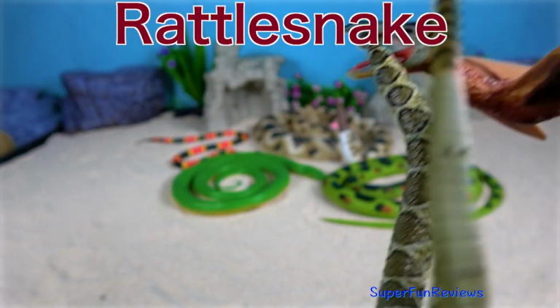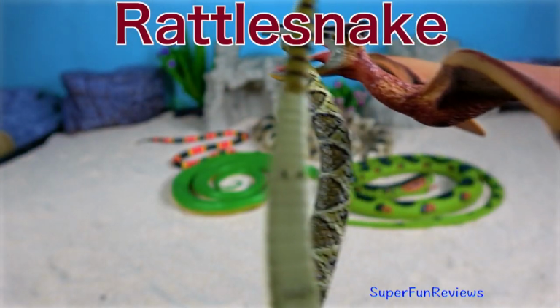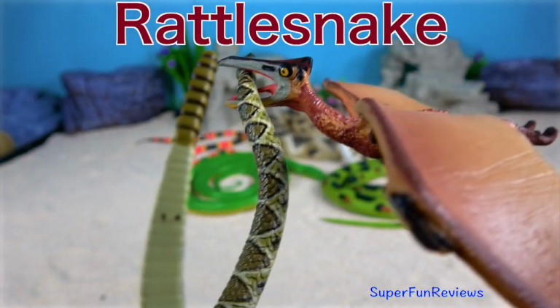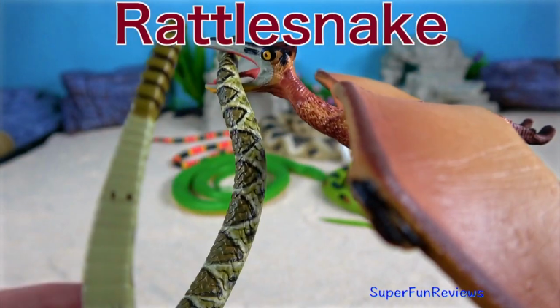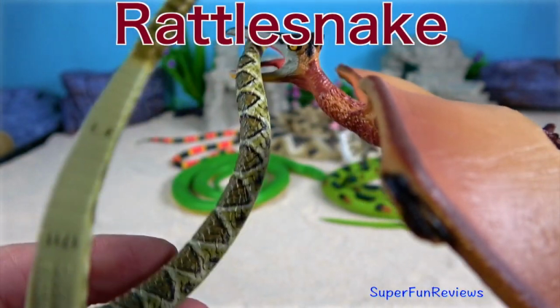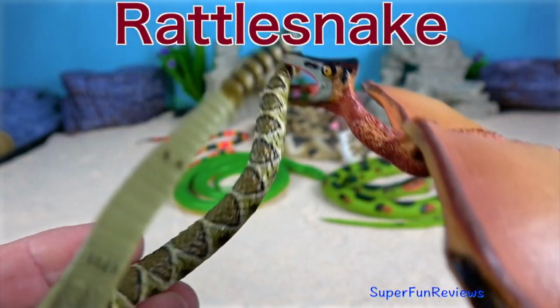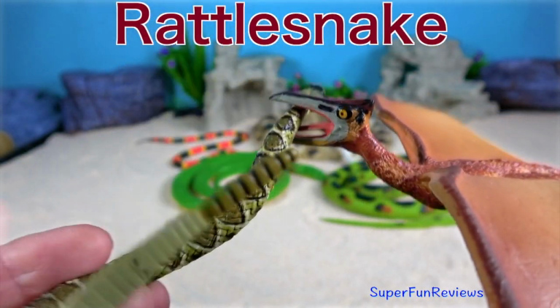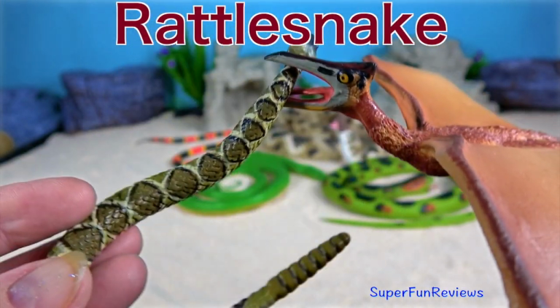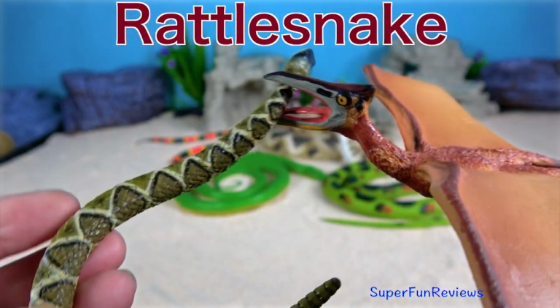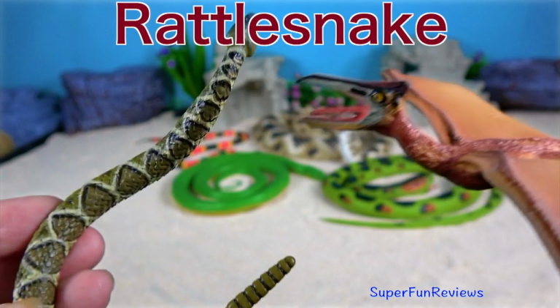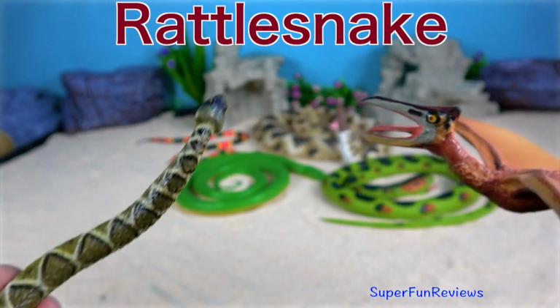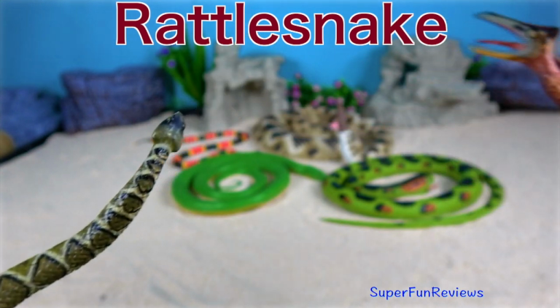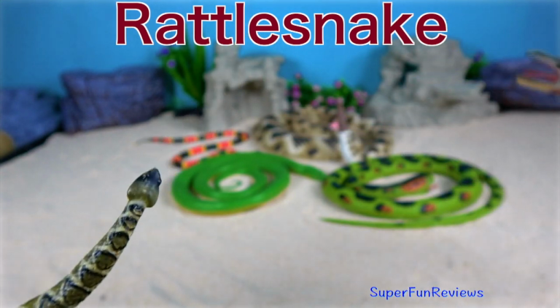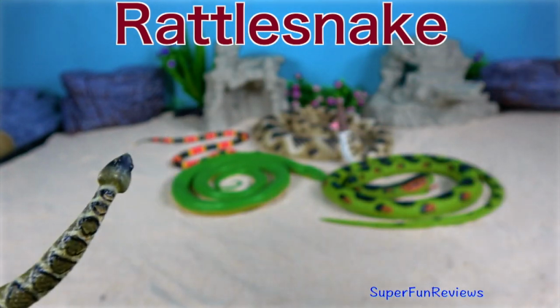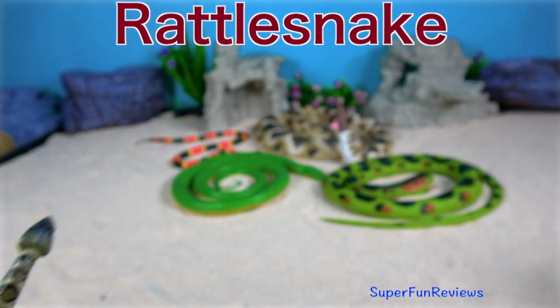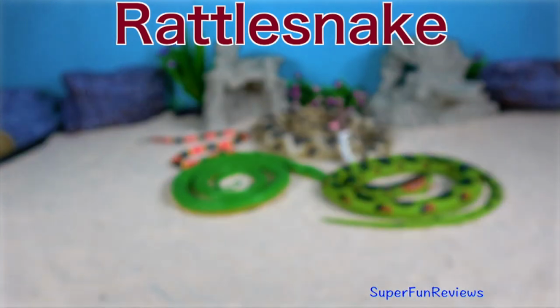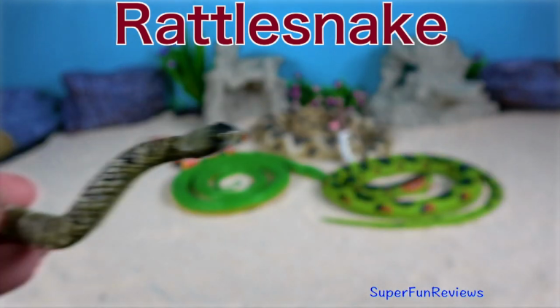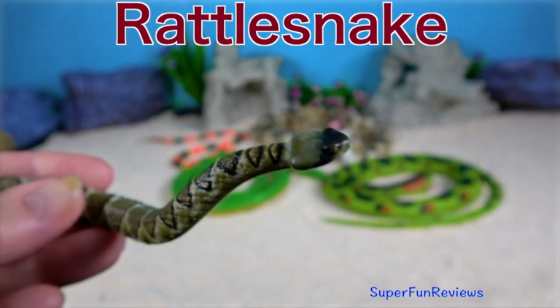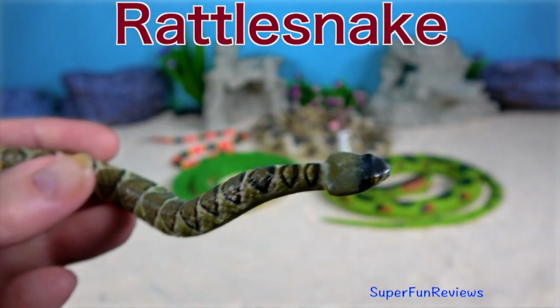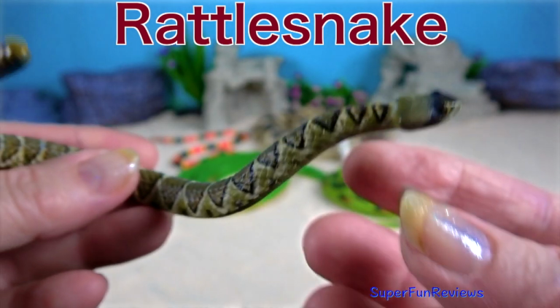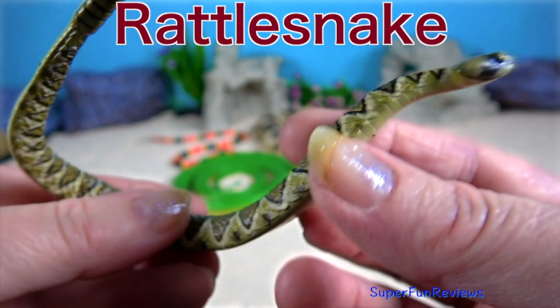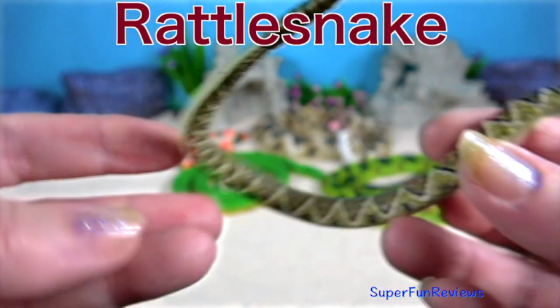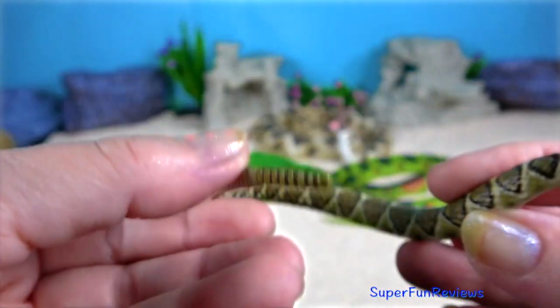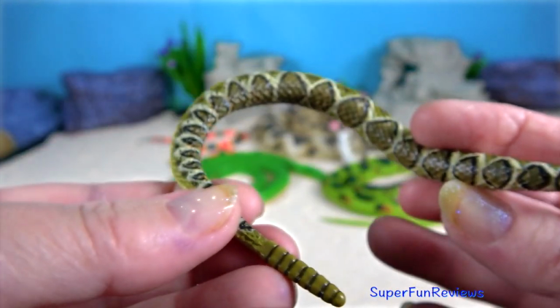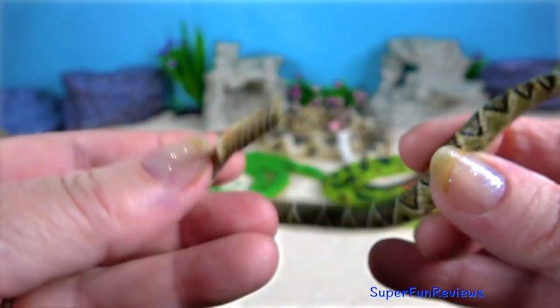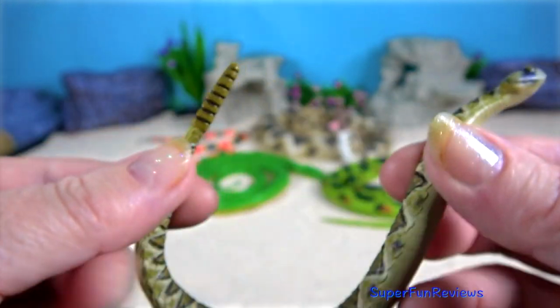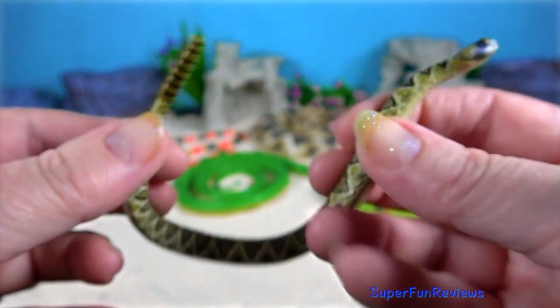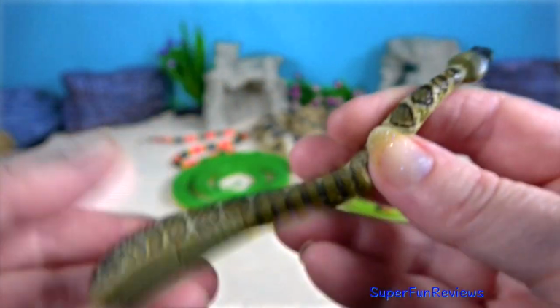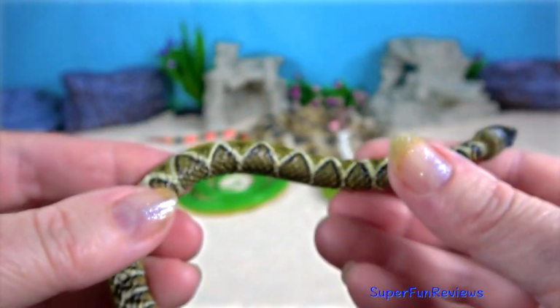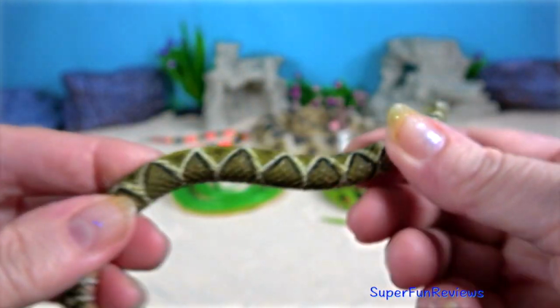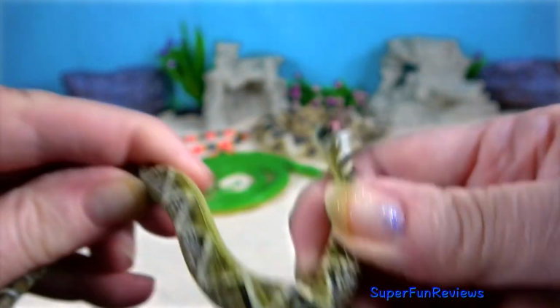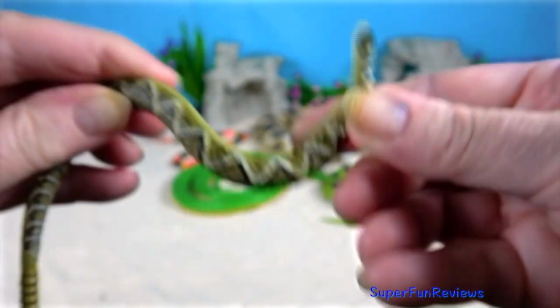Rattlesnake — they are best known for and most easily recognised by their rattle. That was Quetzalcoatlus. The rattle is made by segments of their tail locking together.